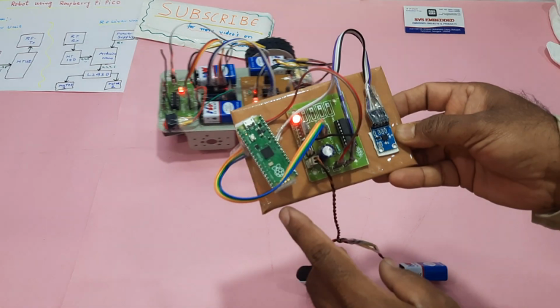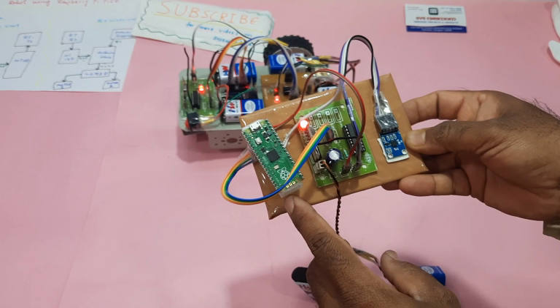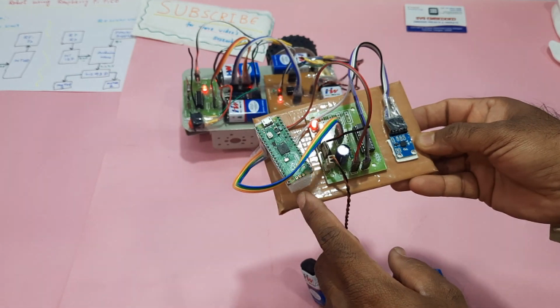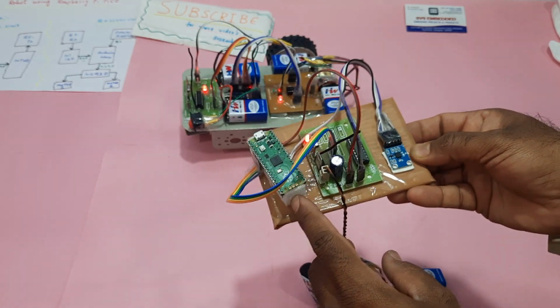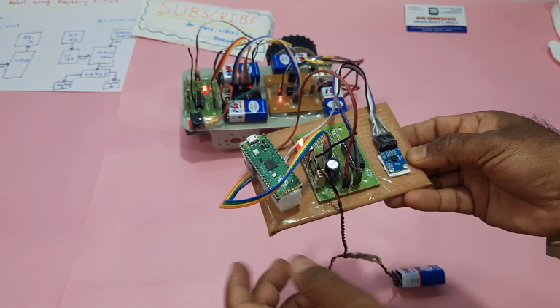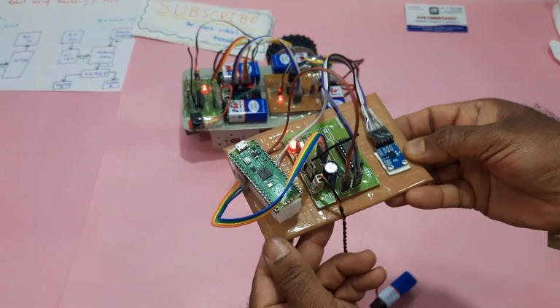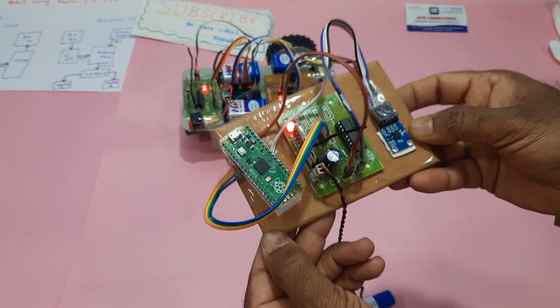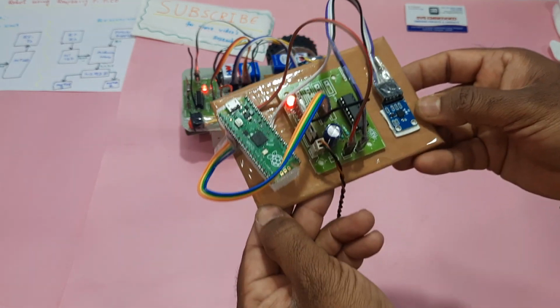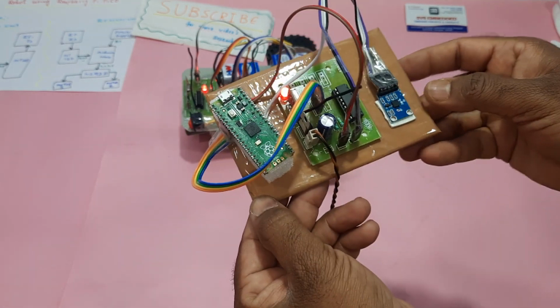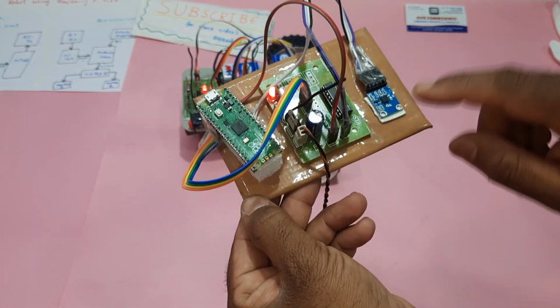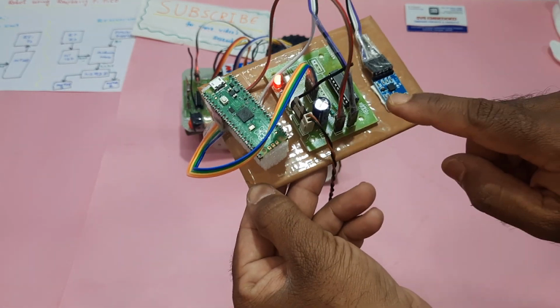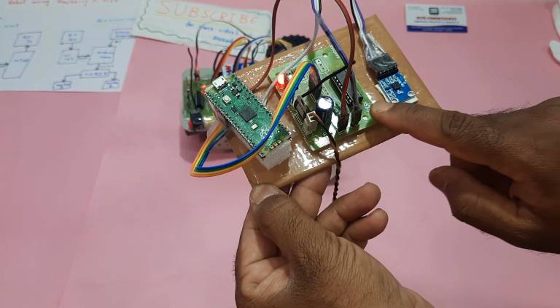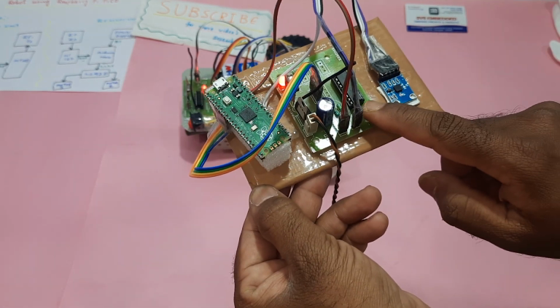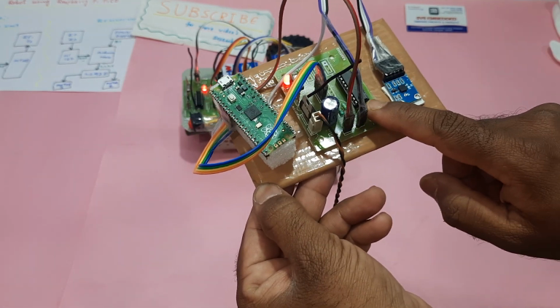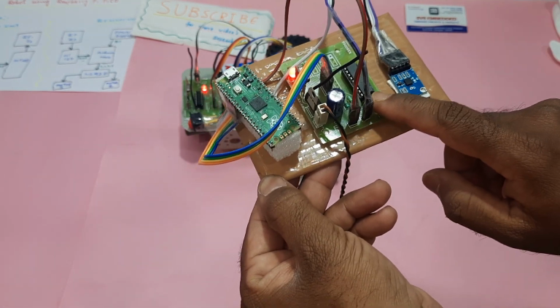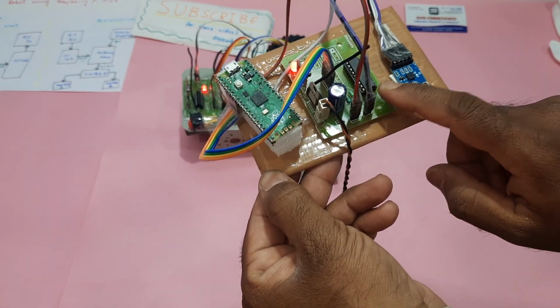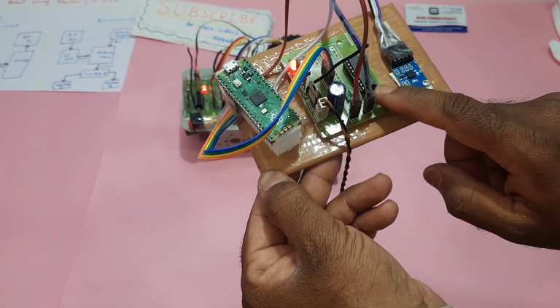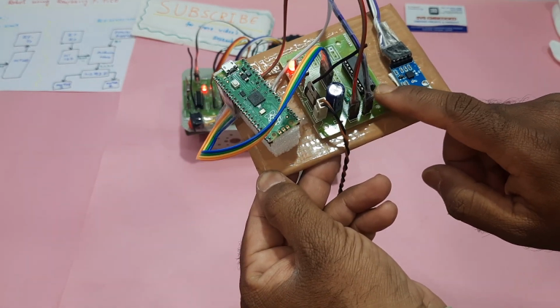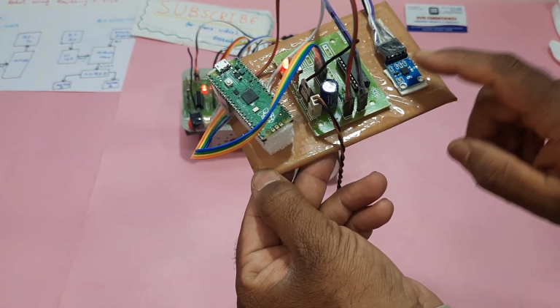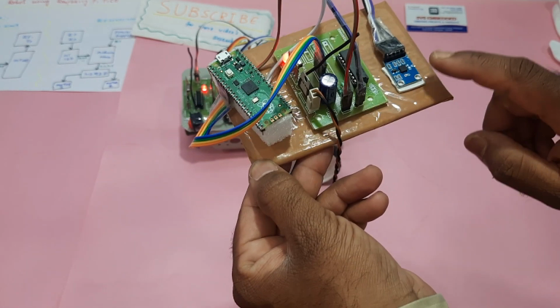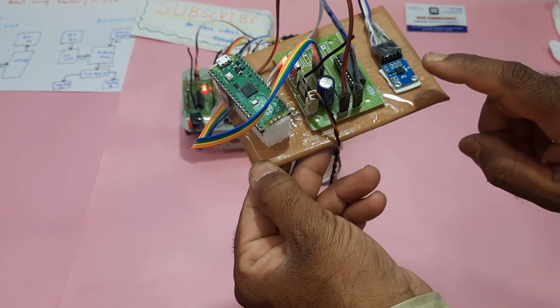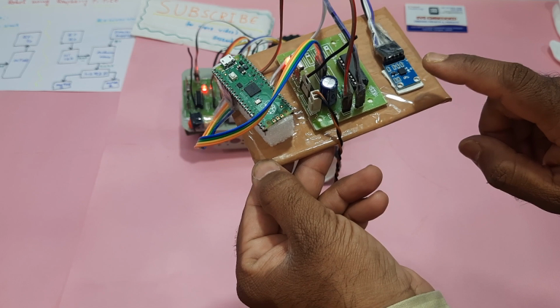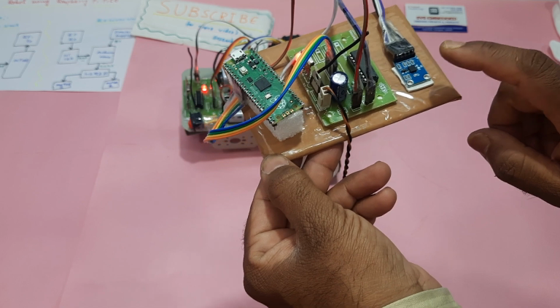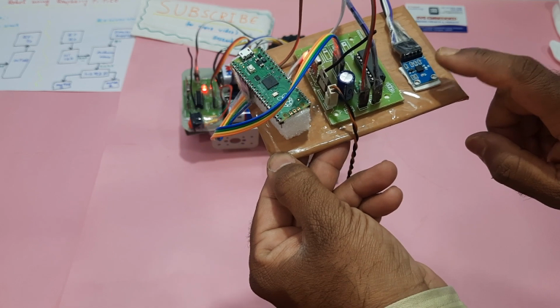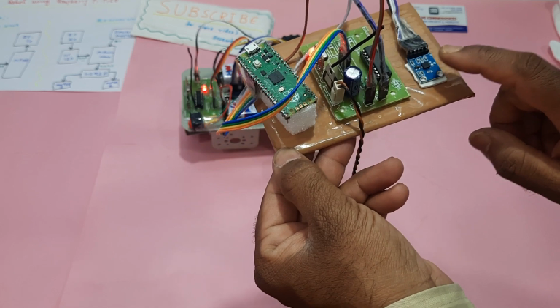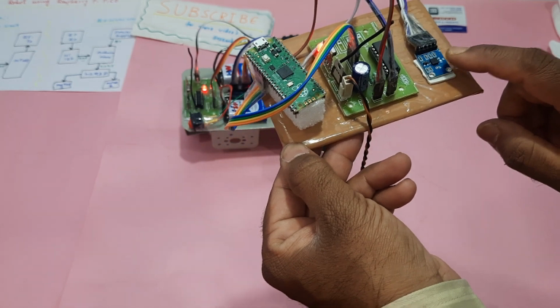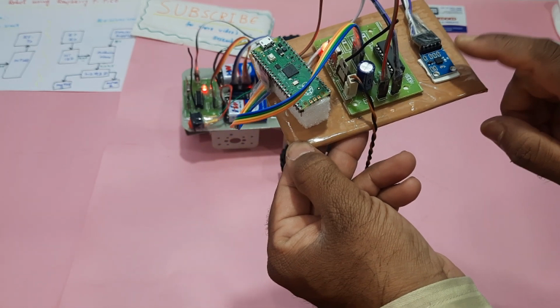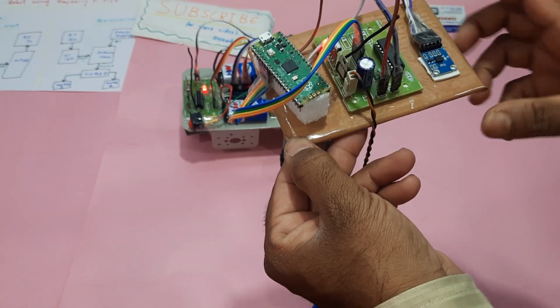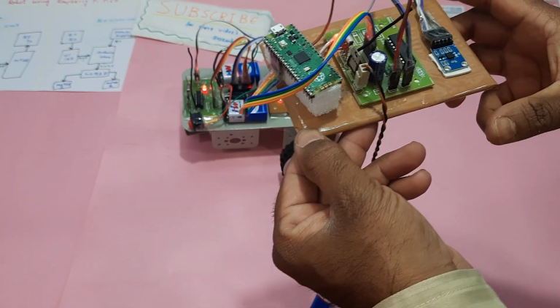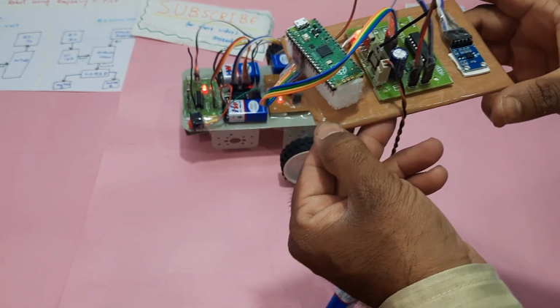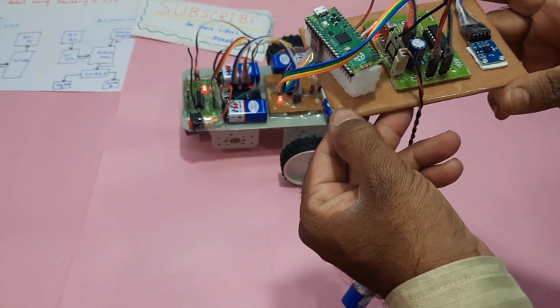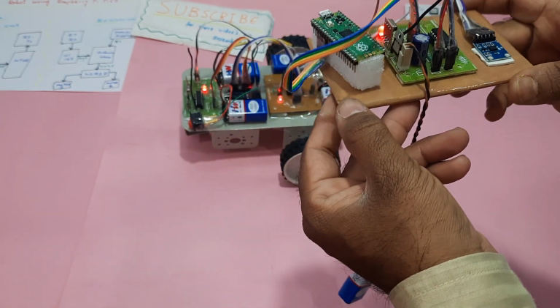Let's verify the components: Pico module, HT12D, HT12E encoder, and ADXL335 MEMS accelerometer sensor.